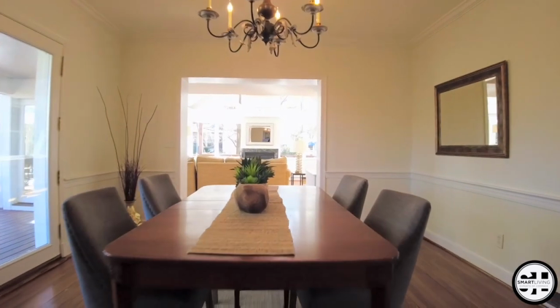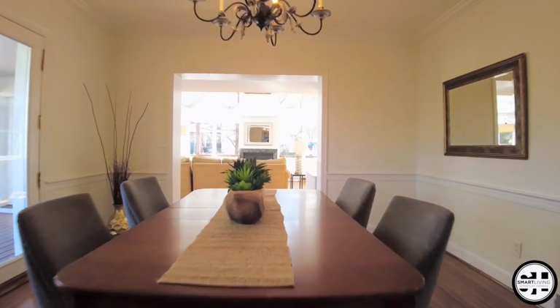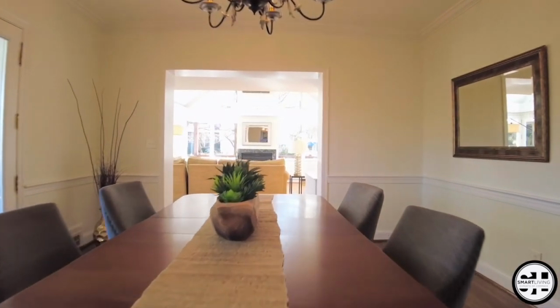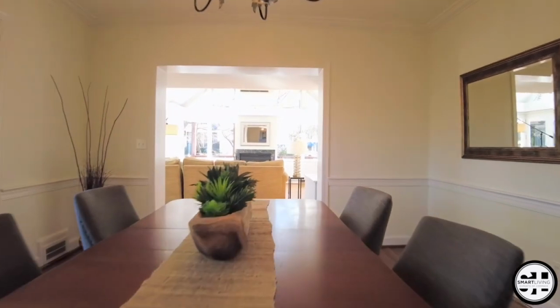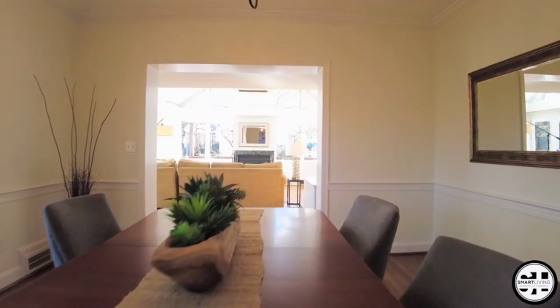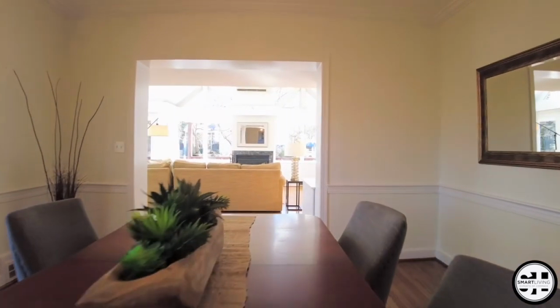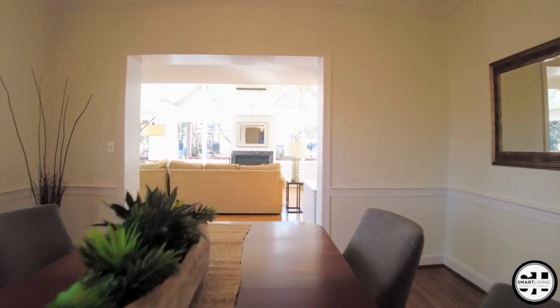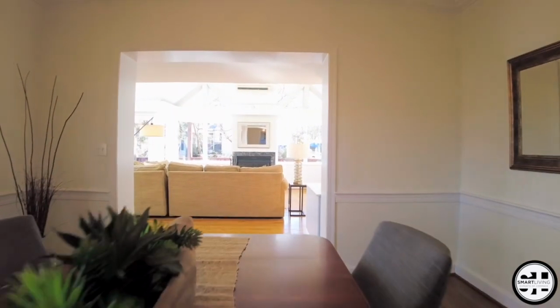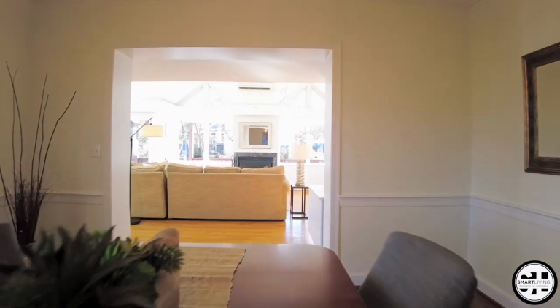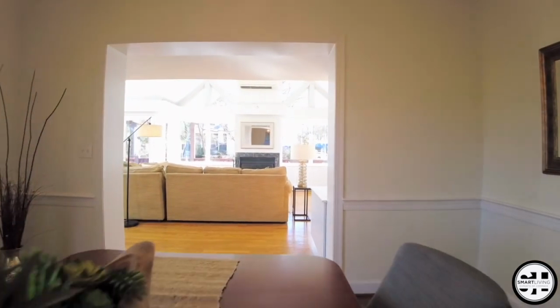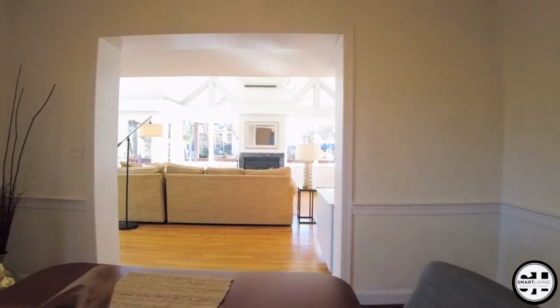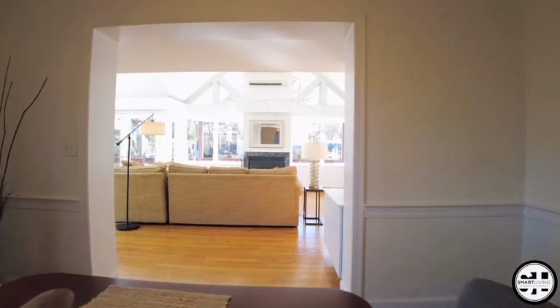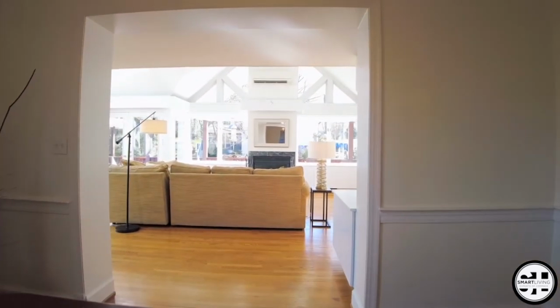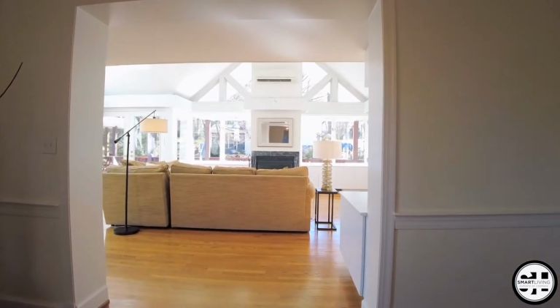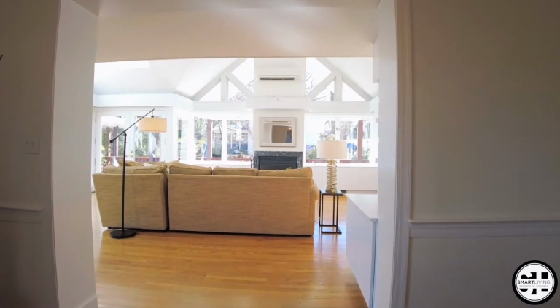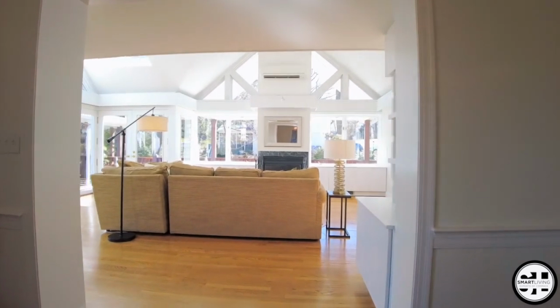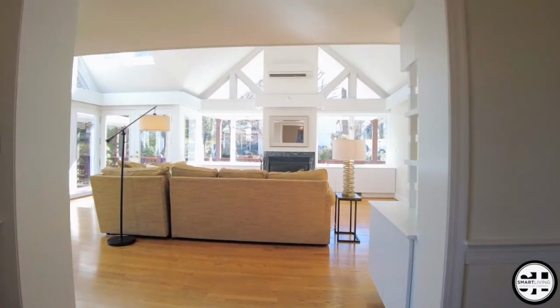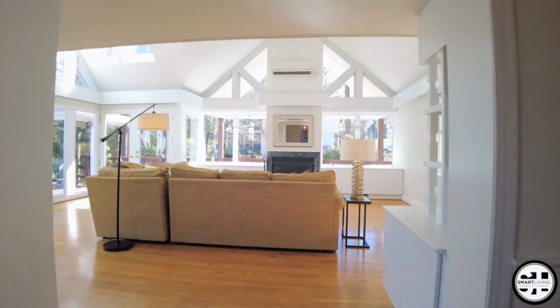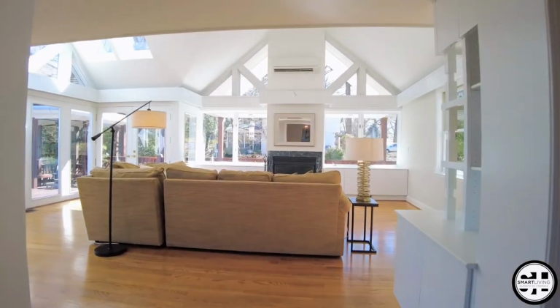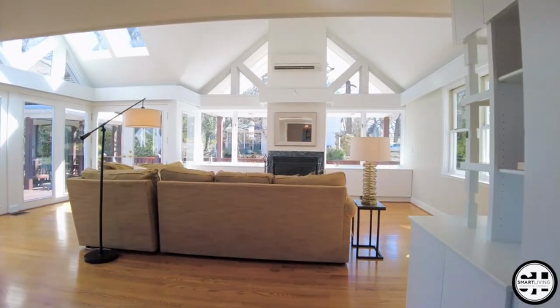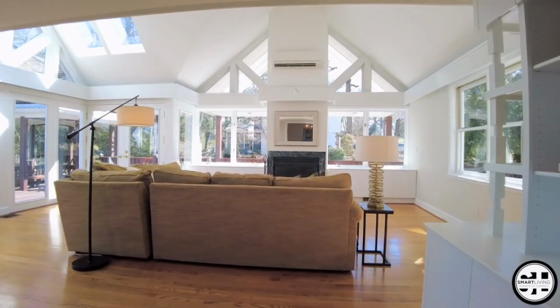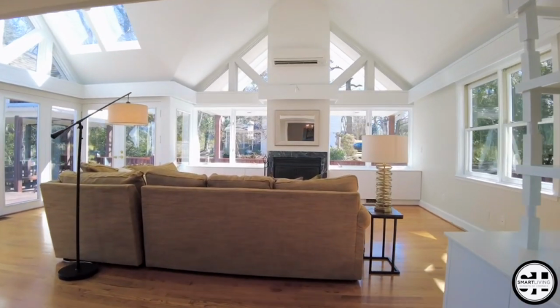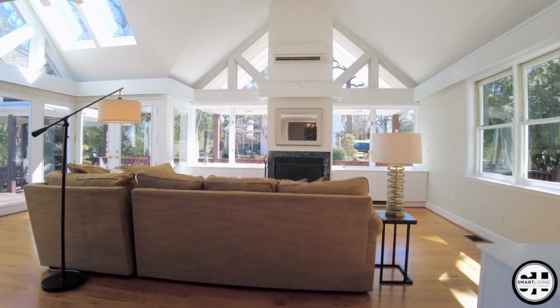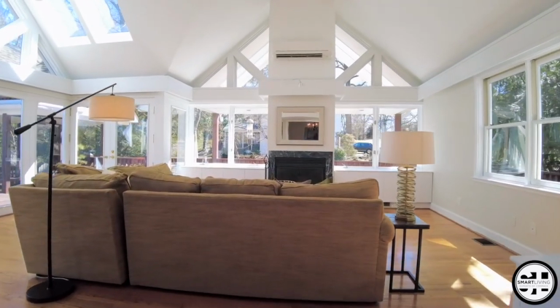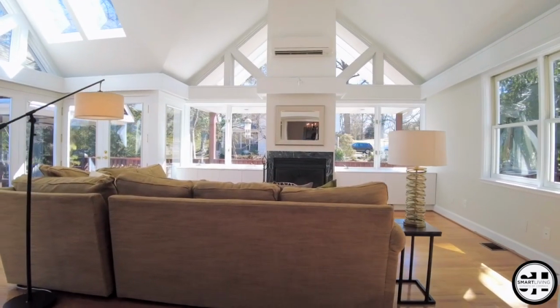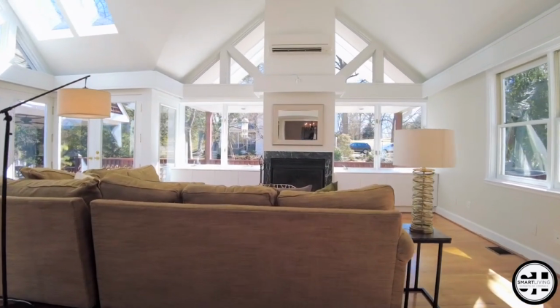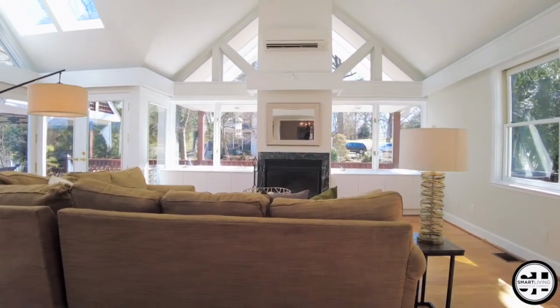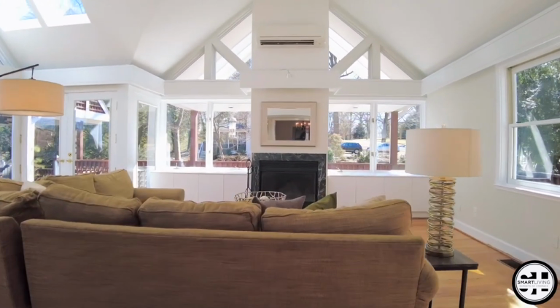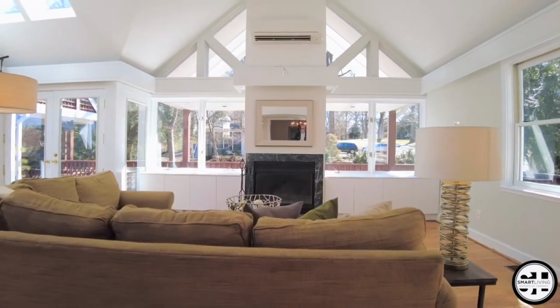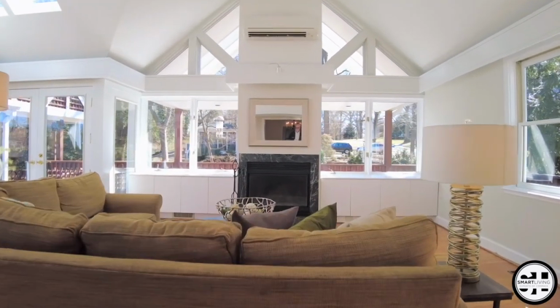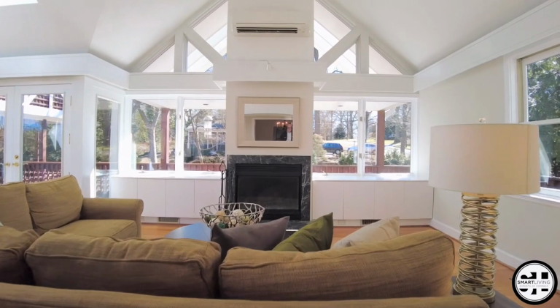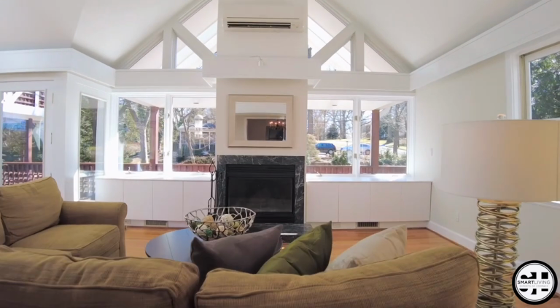As you enter this home you will realize that it's larger than expected — flooded with natural light, well-maintained, and featuring a stunning great room addition with calming tree-lined views.